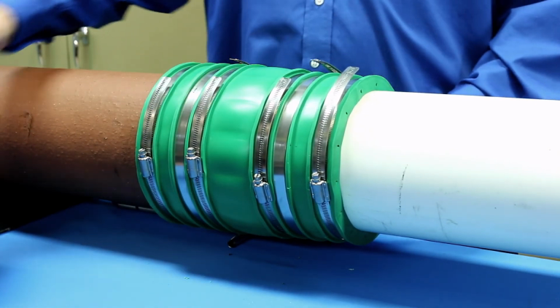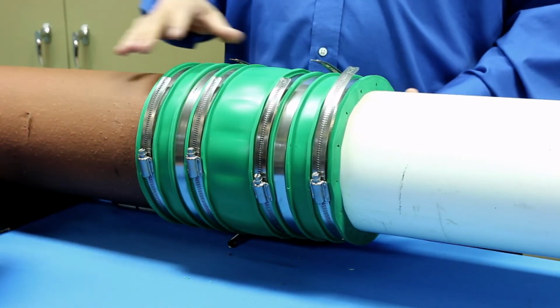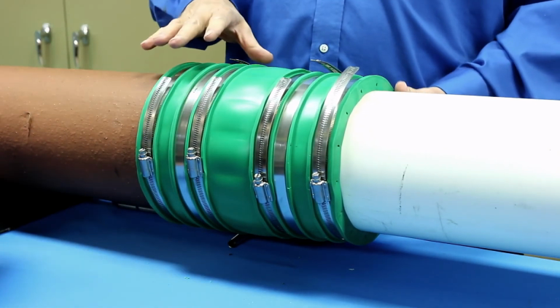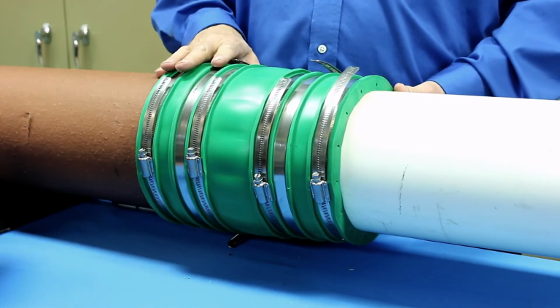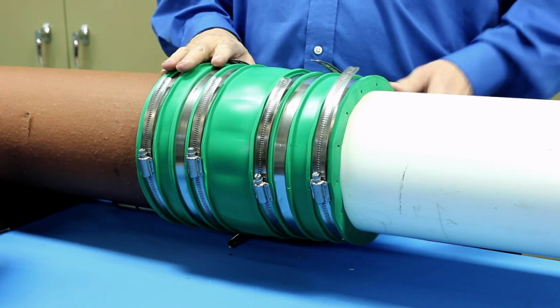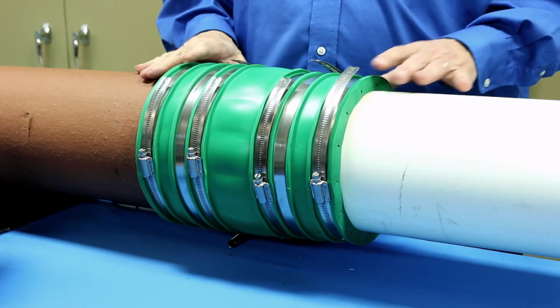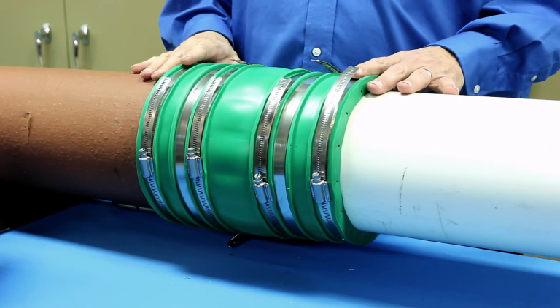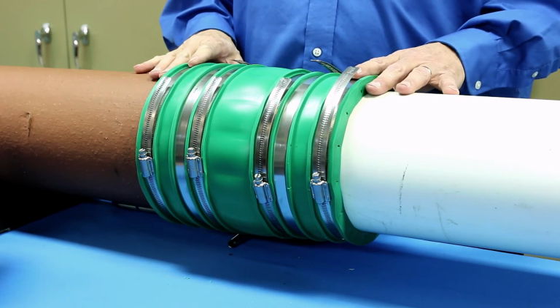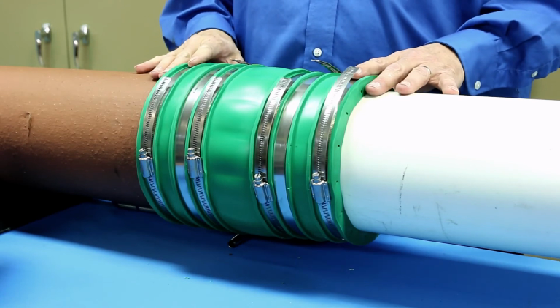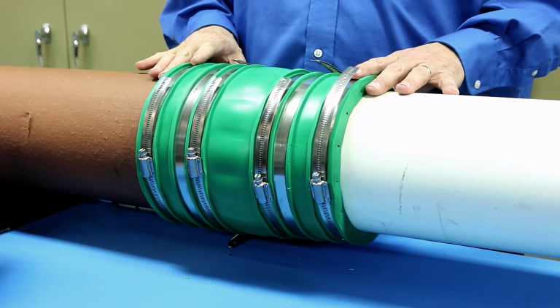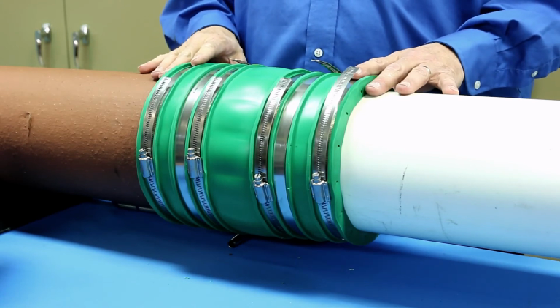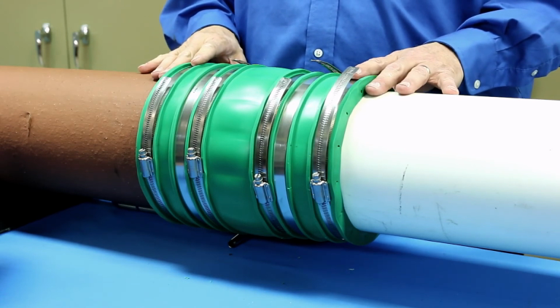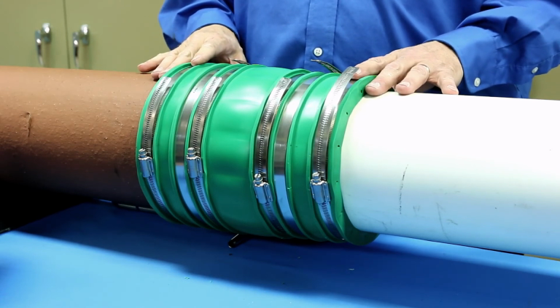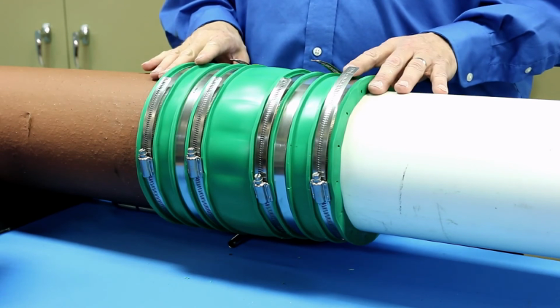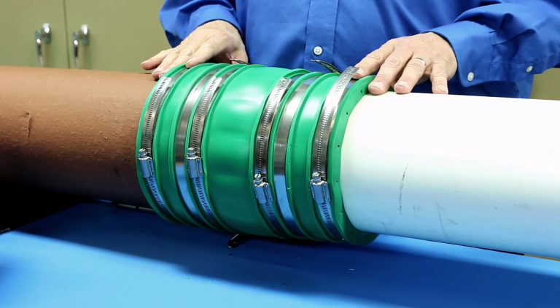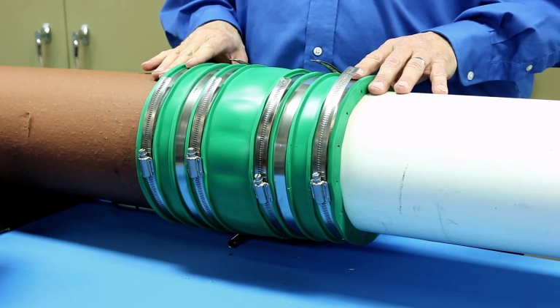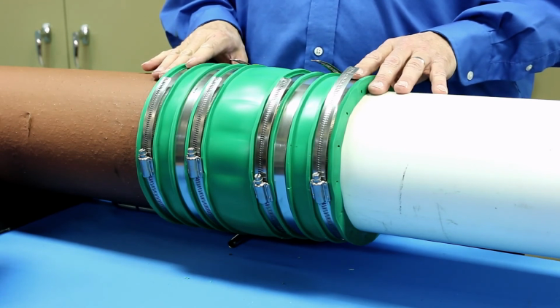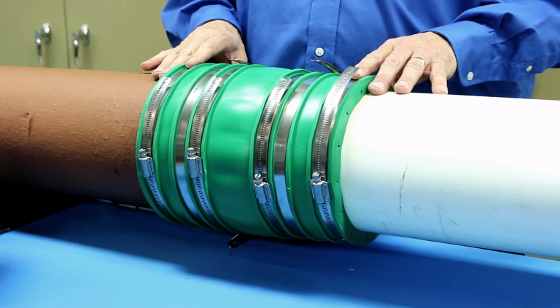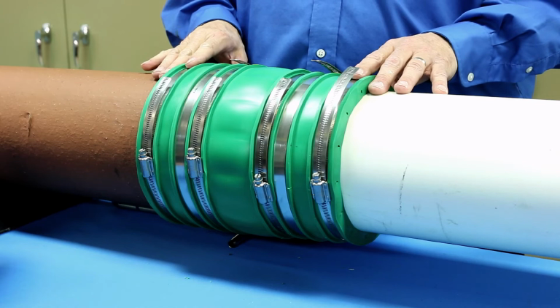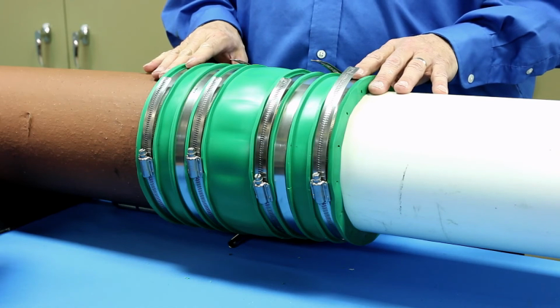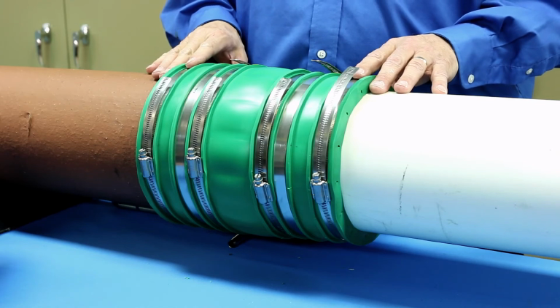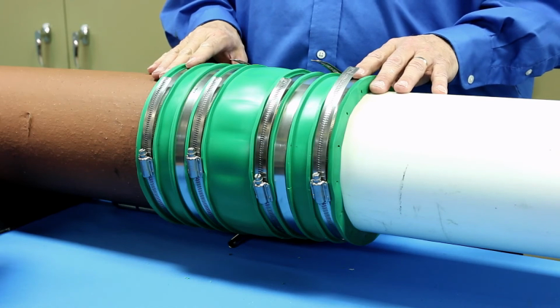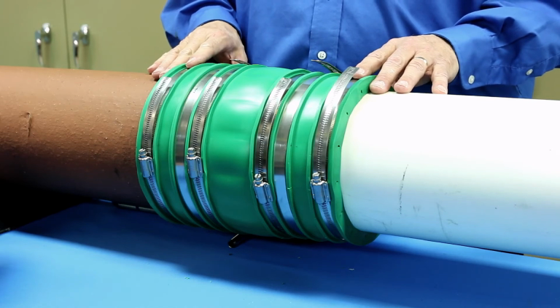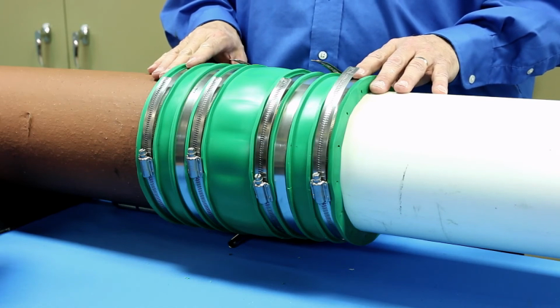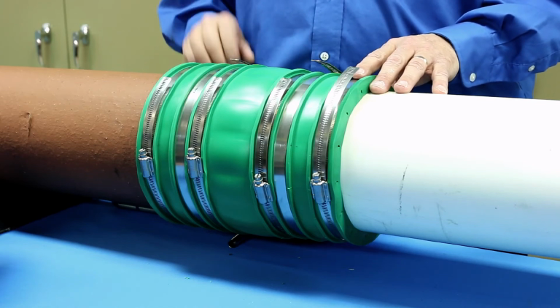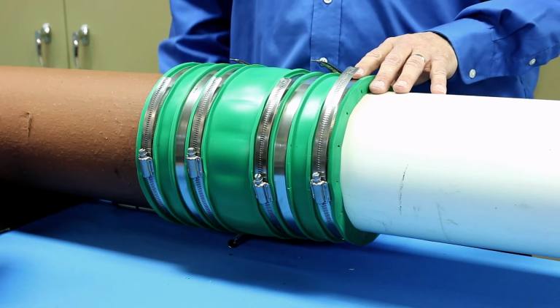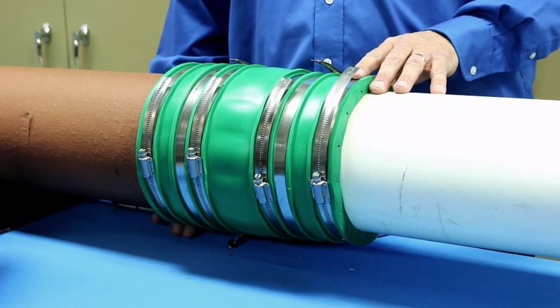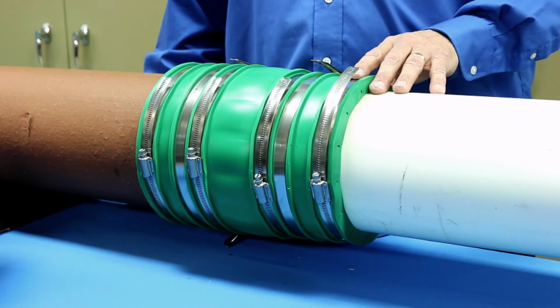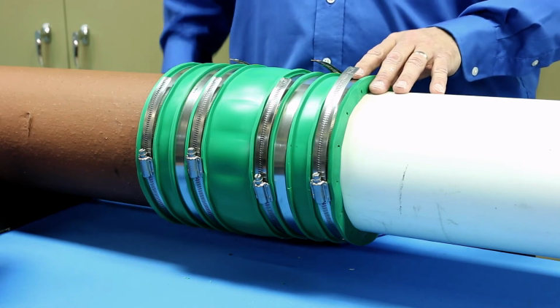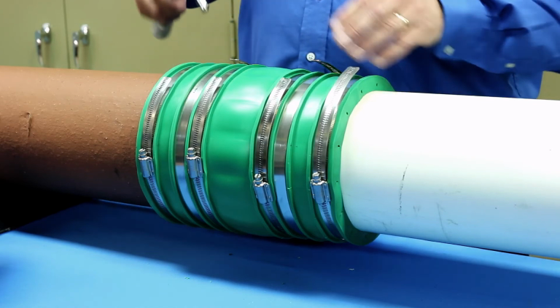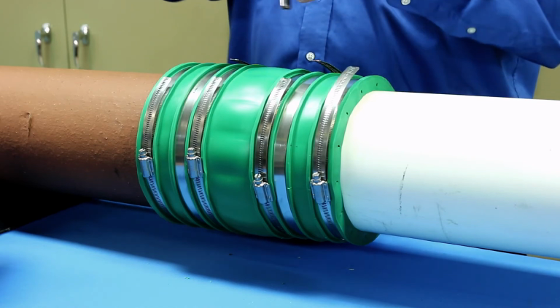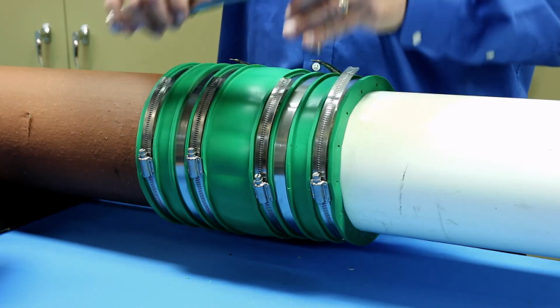When installing a HULT Coupling onto pipes that have the same outside diameter, tighten all the bands on both pipes in an alternating fashion. Before concealing or backfilling, always check for leaks.